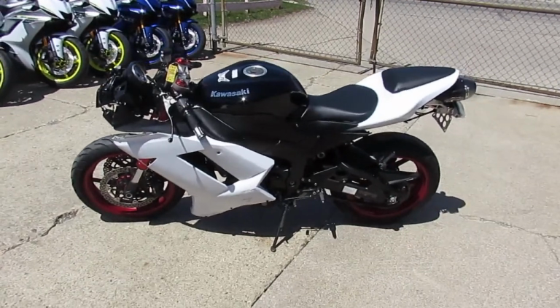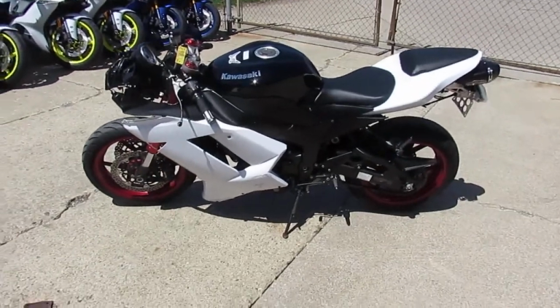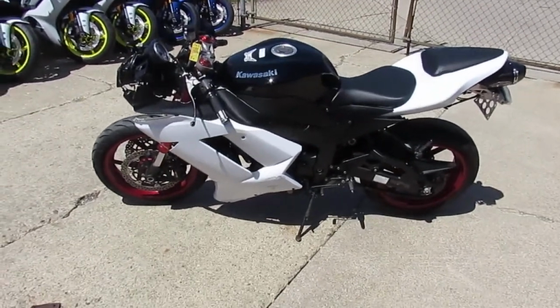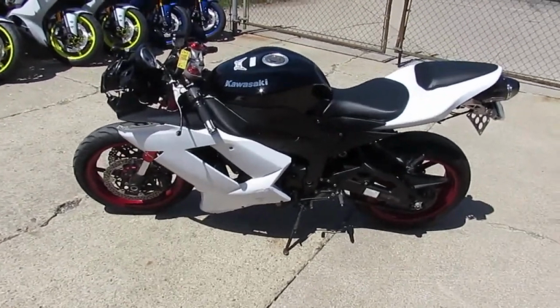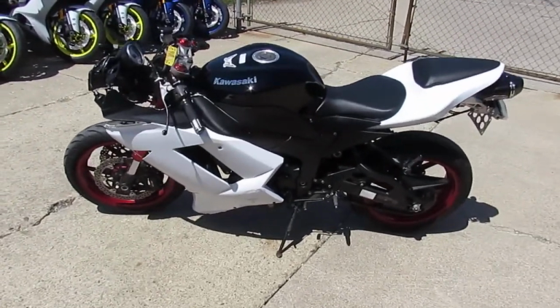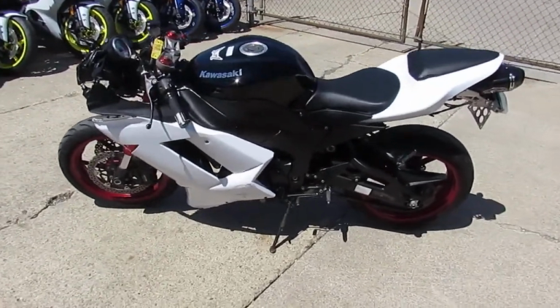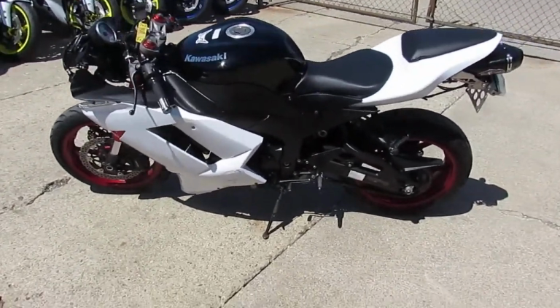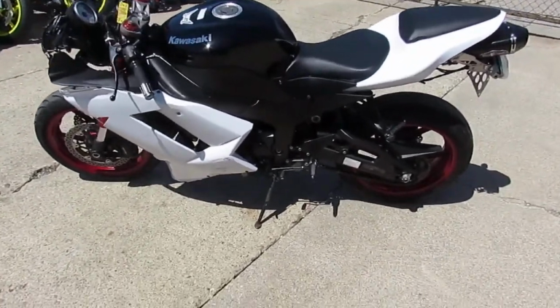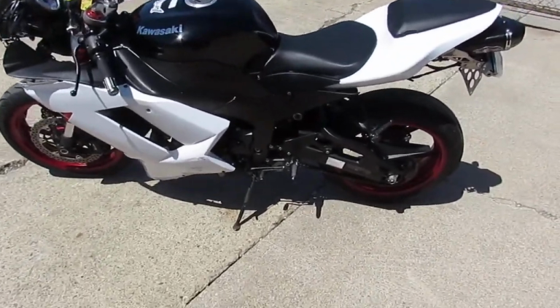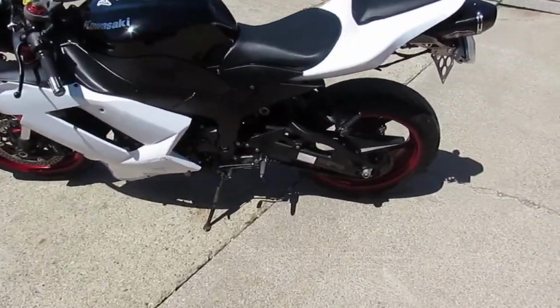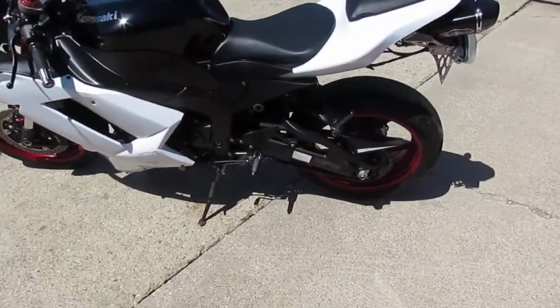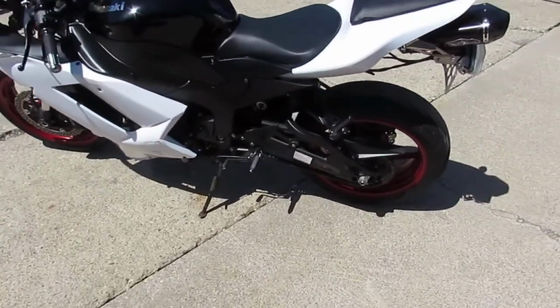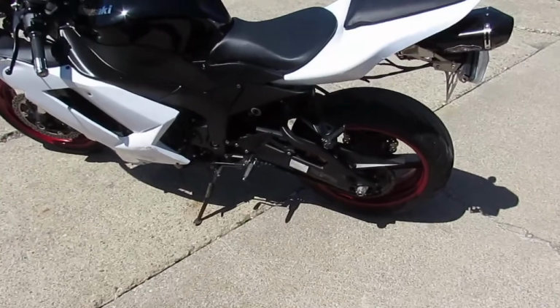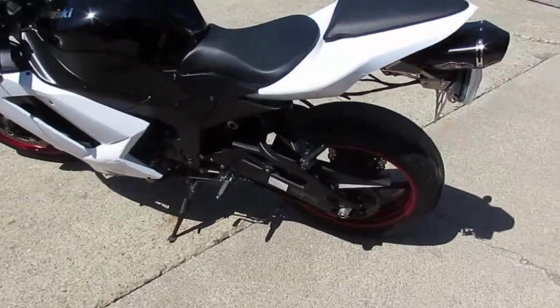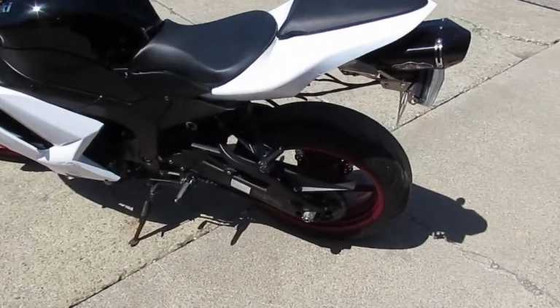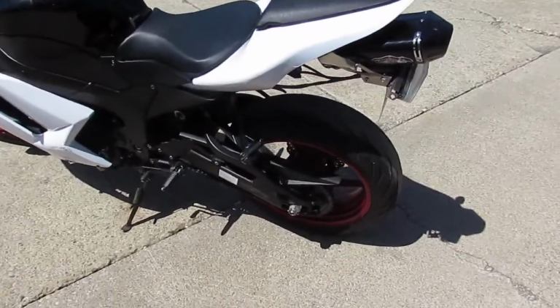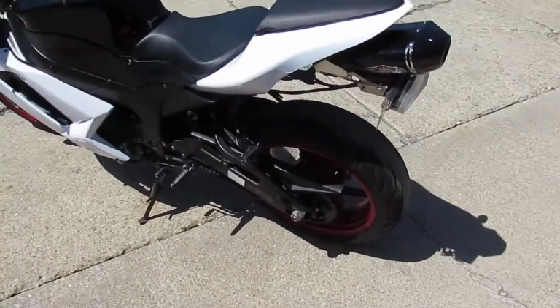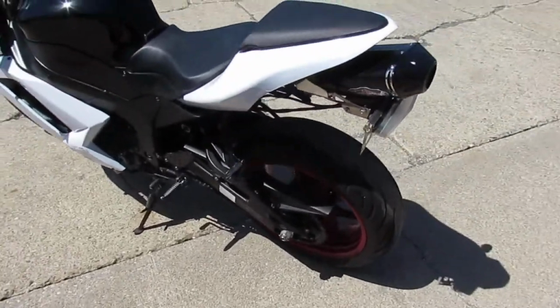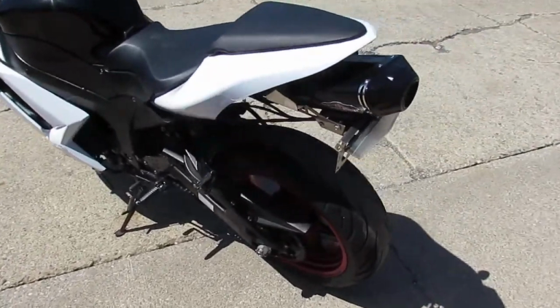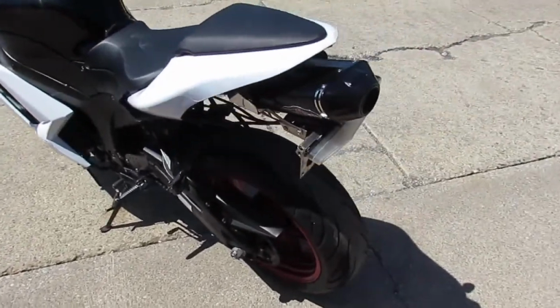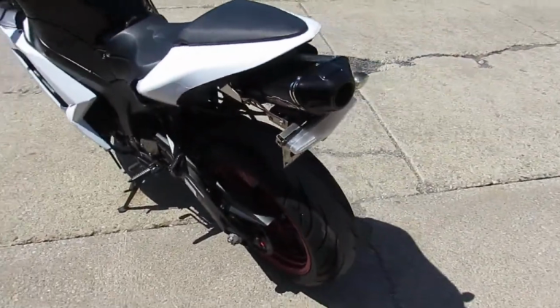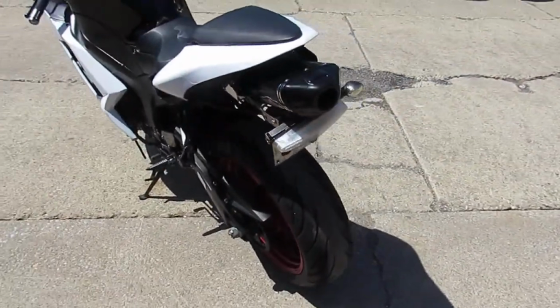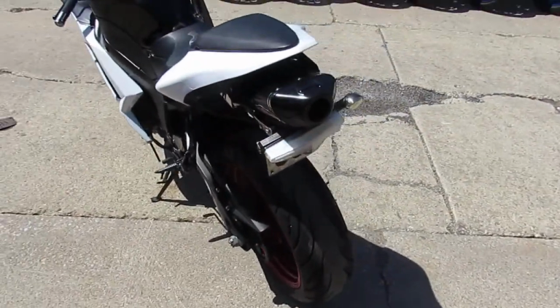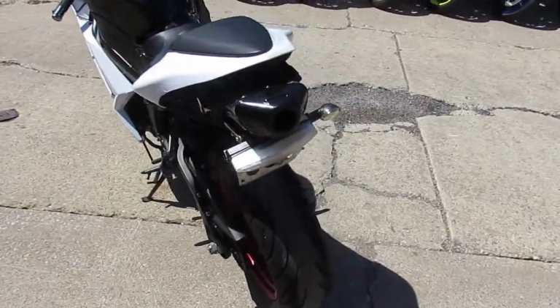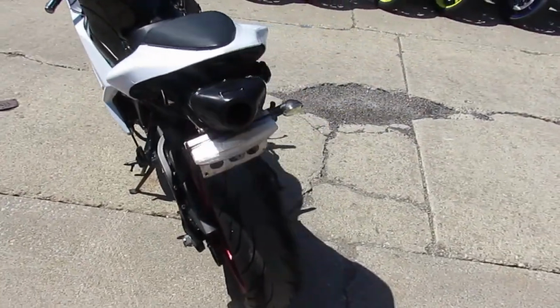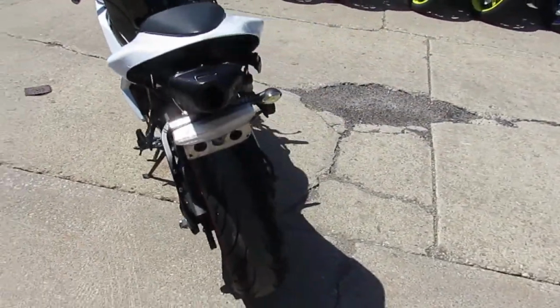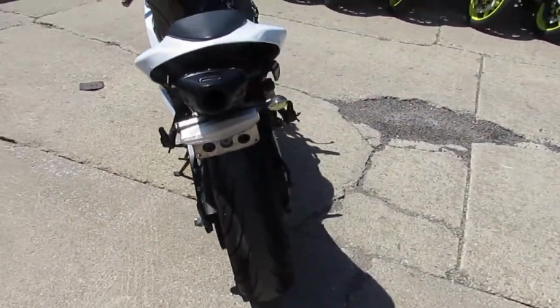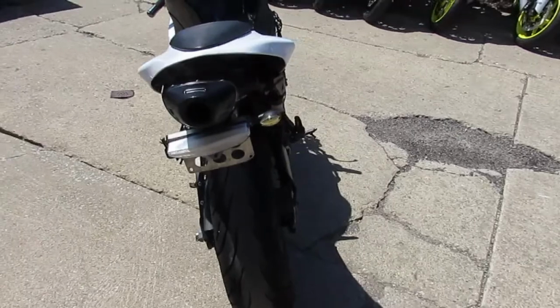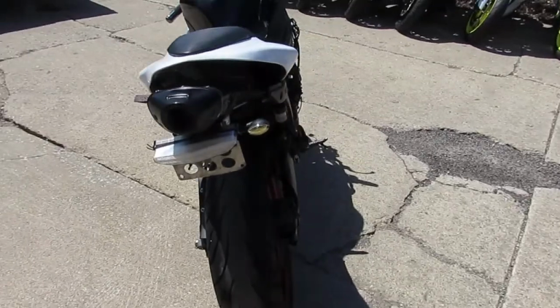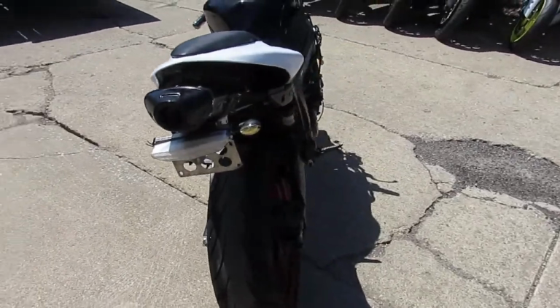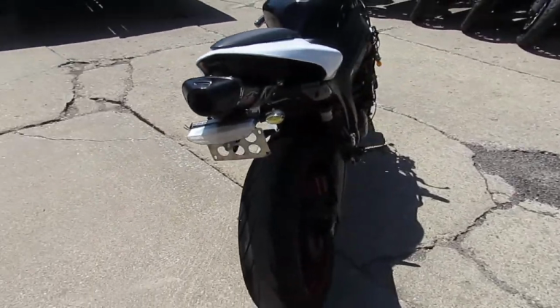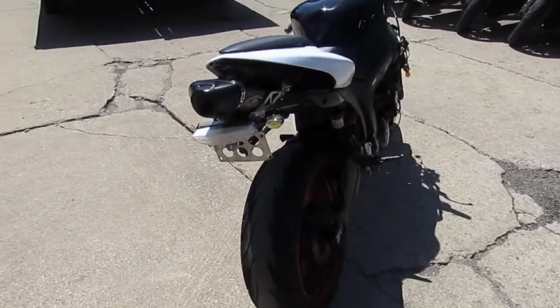Hey guys, it's Akrupa Powersports doing some videos on our used bikes. We just took this one in on trade. It is a 2008 Kawasaki ZX-6R — their Ninja.